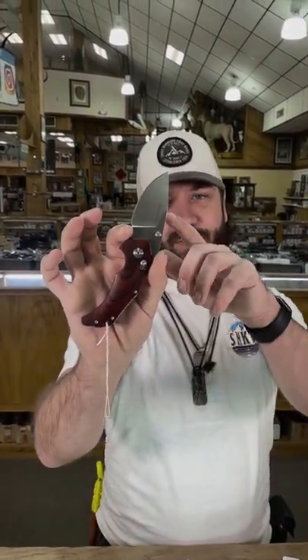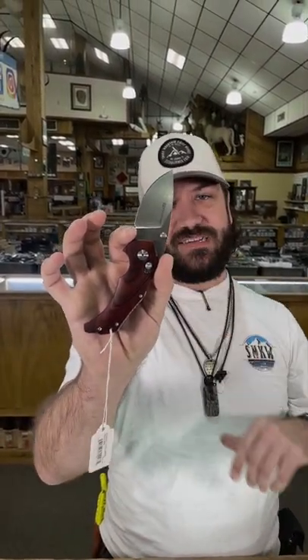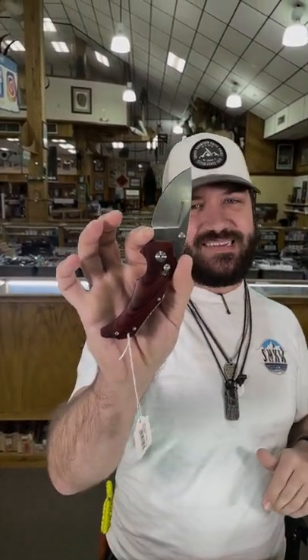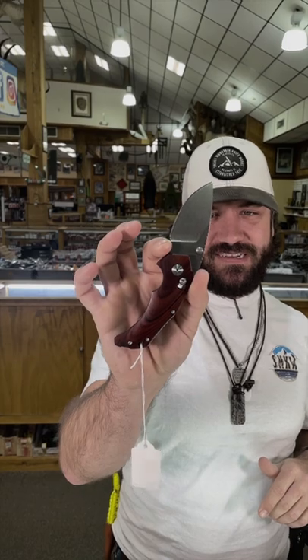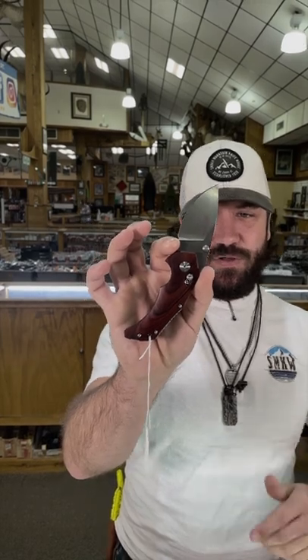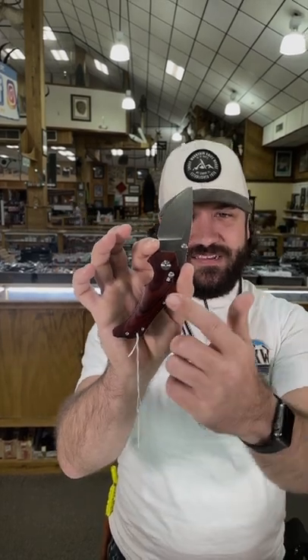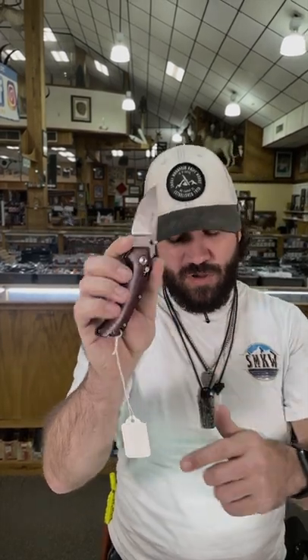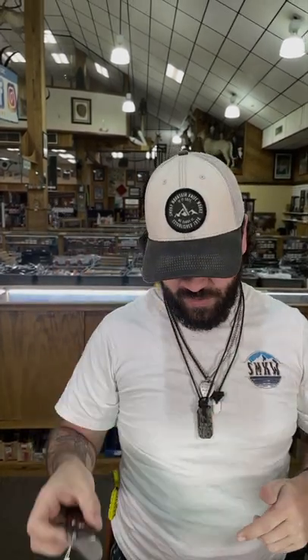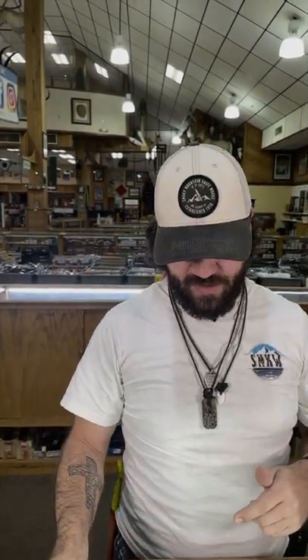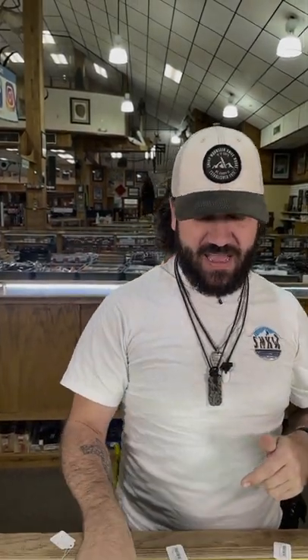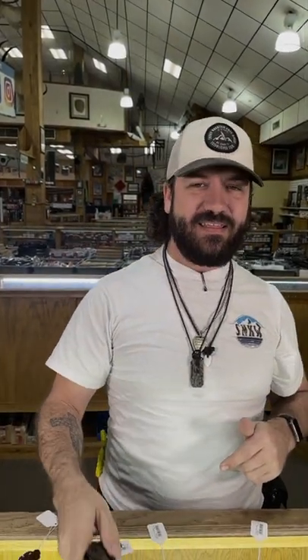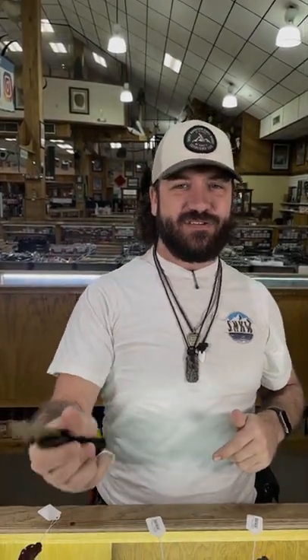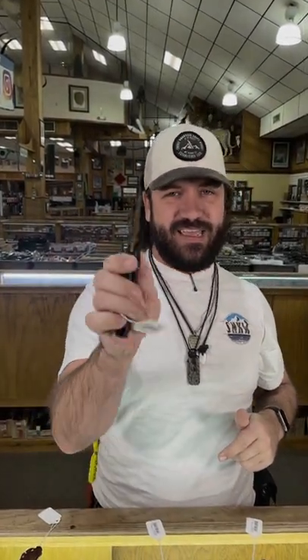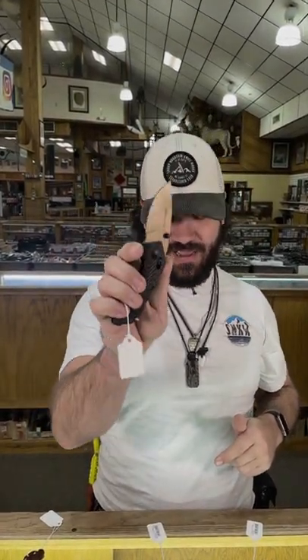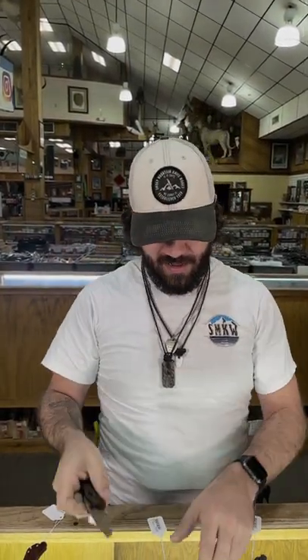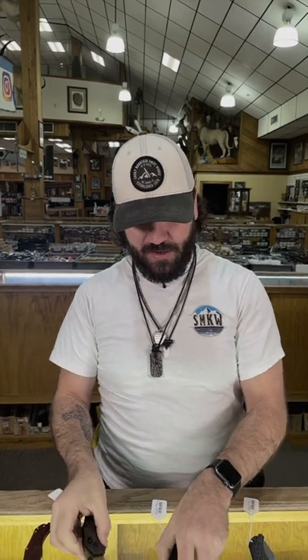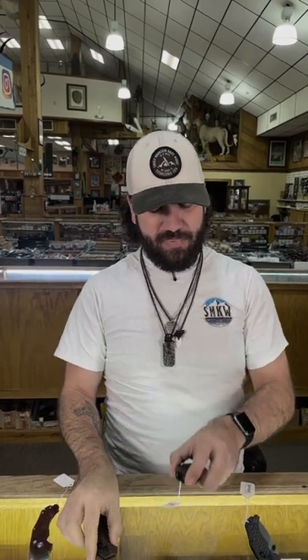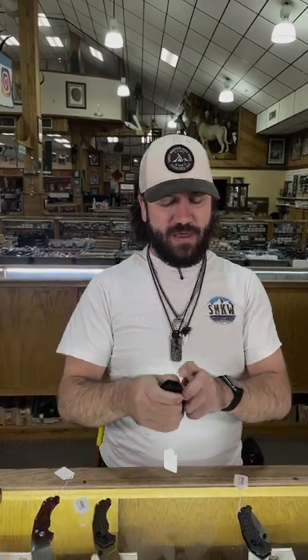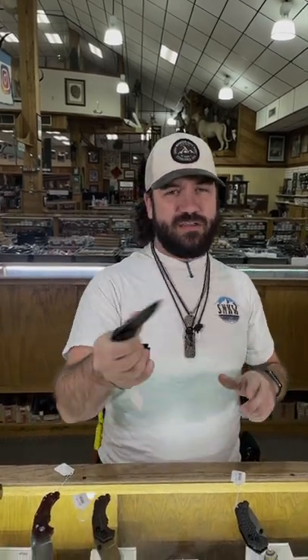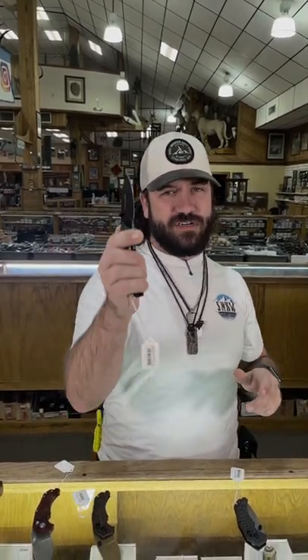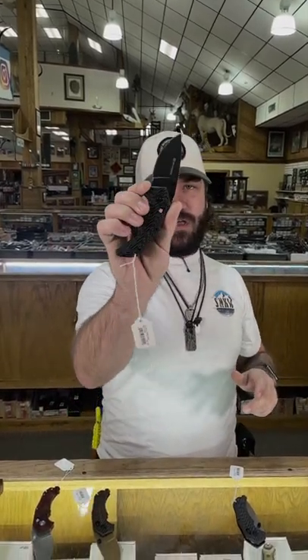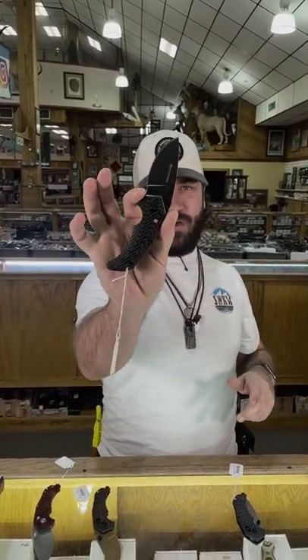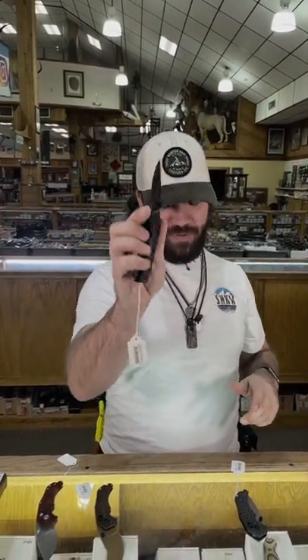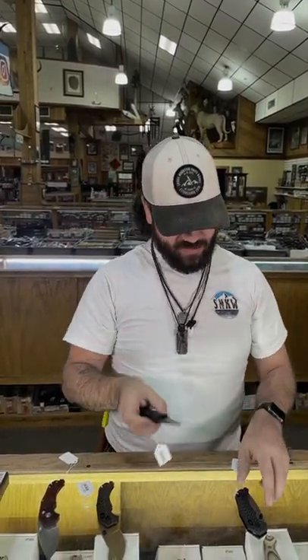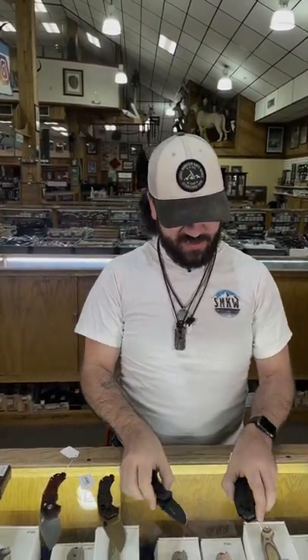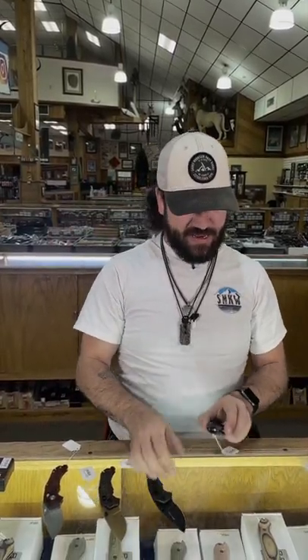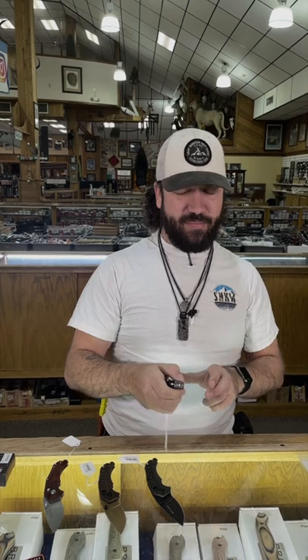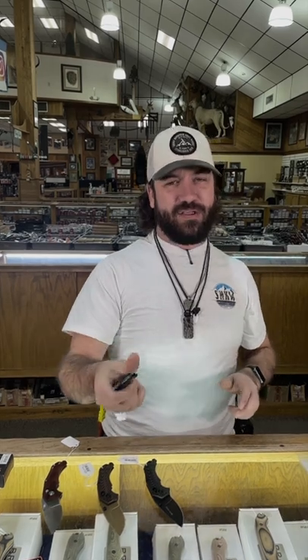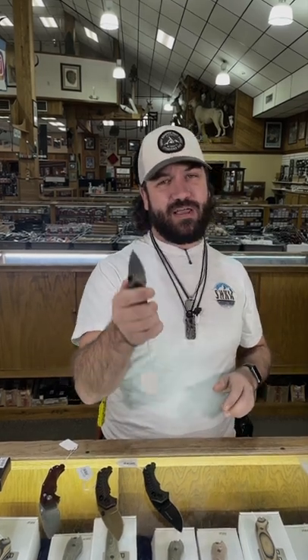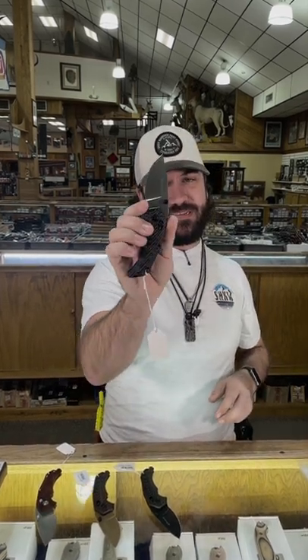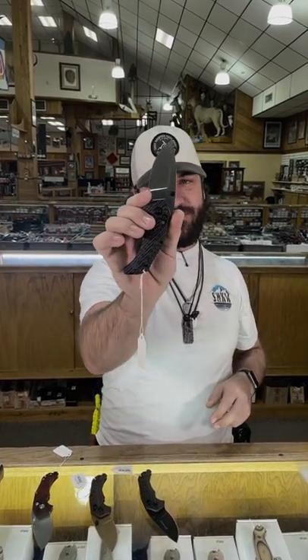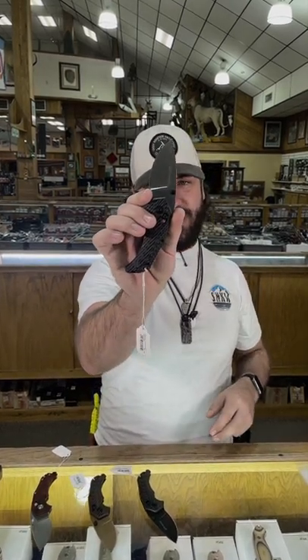Coming in with 14C Sandvik steel. This is the rosewood version. We've also got it in the desert tan, also in the black OD version with the black stonewashed finish blade, and the black and gray with the satin finish blade.